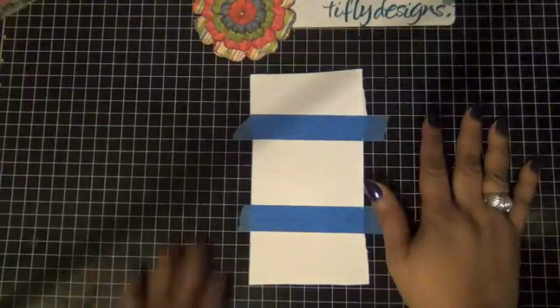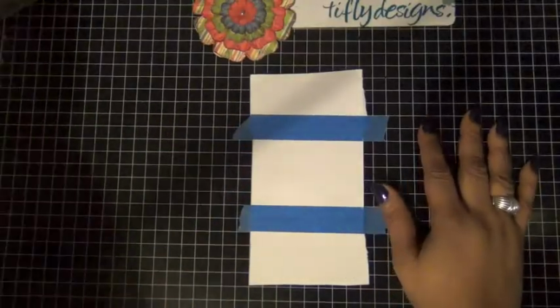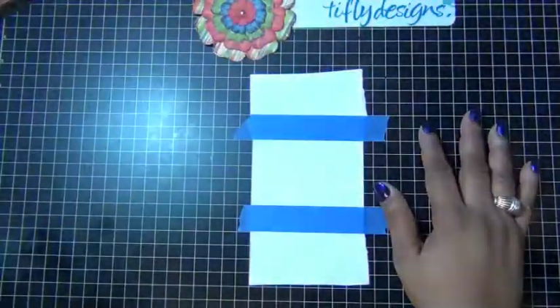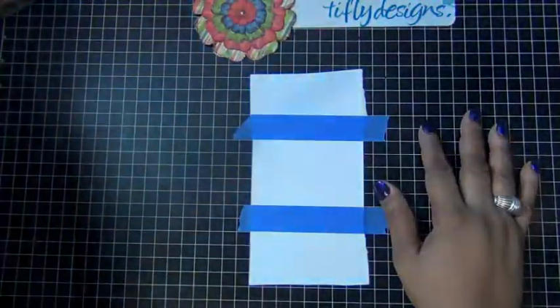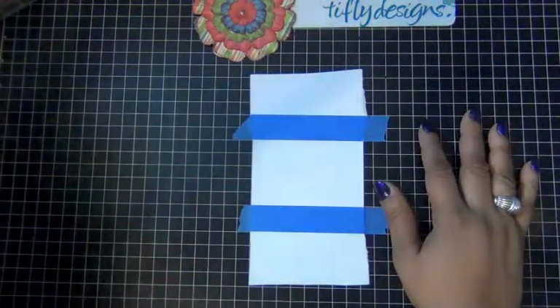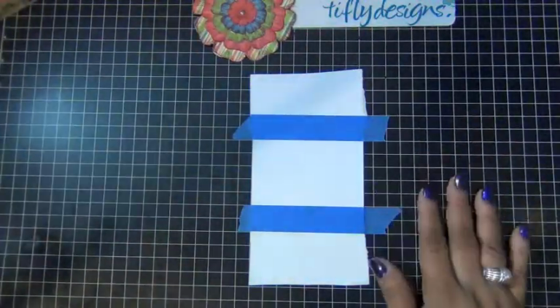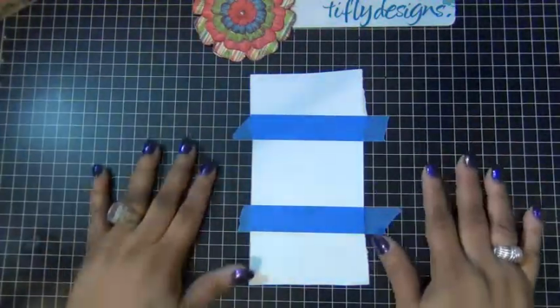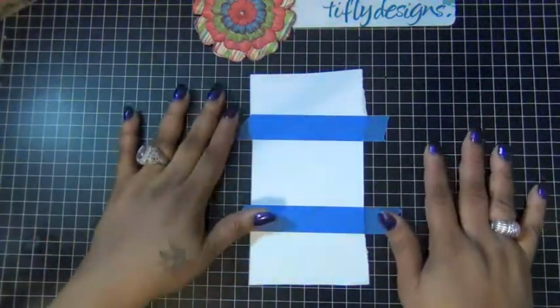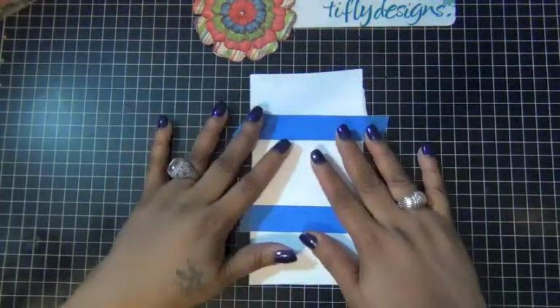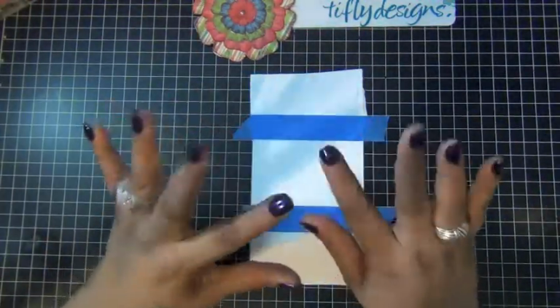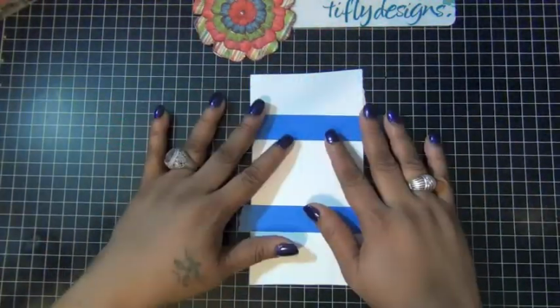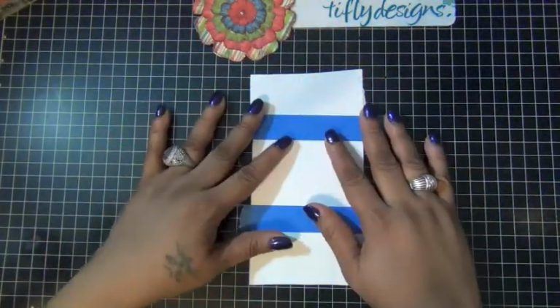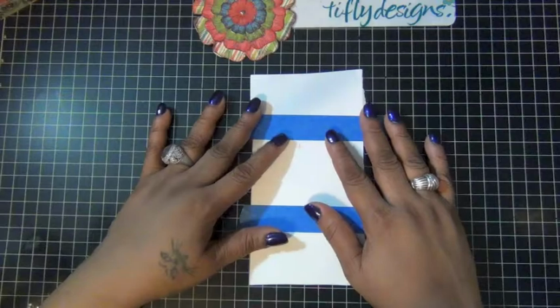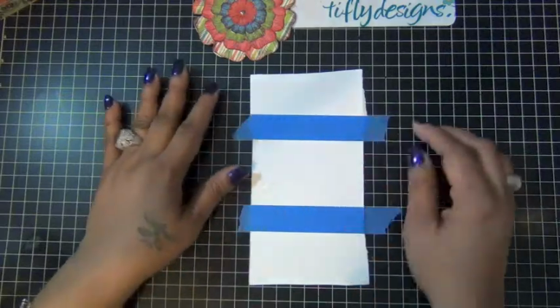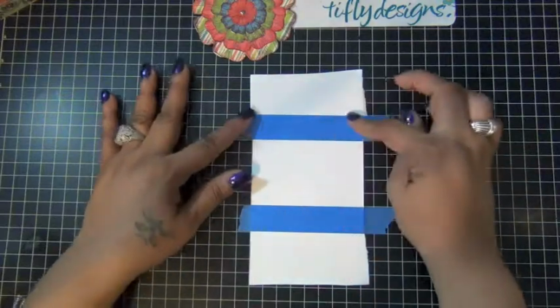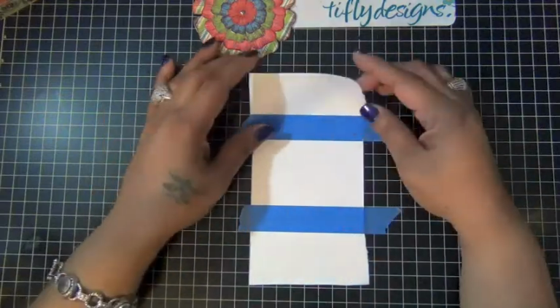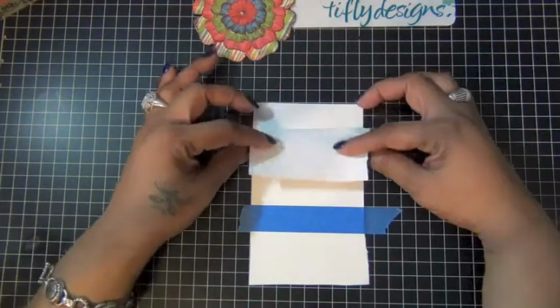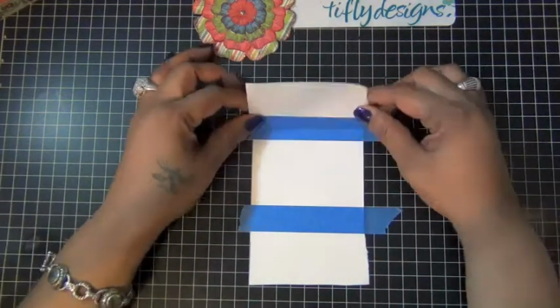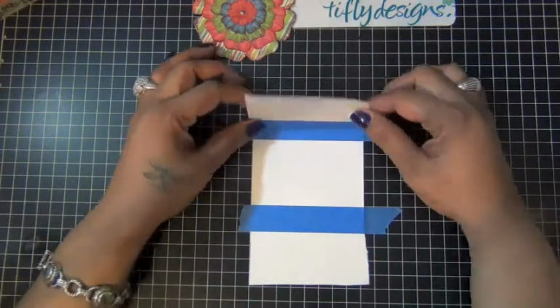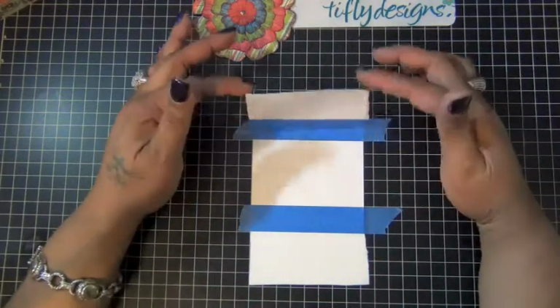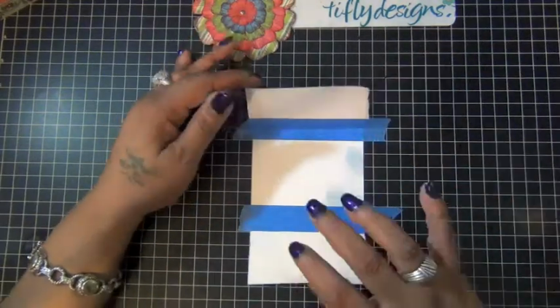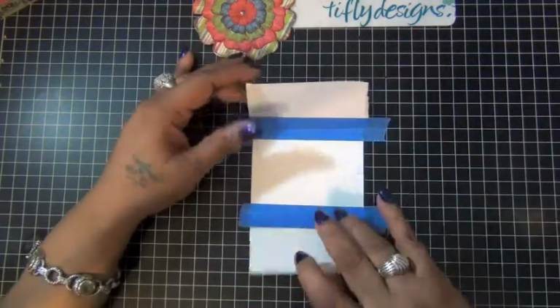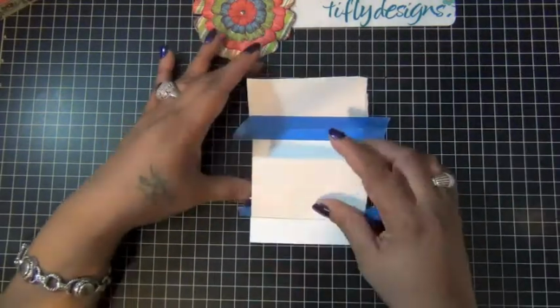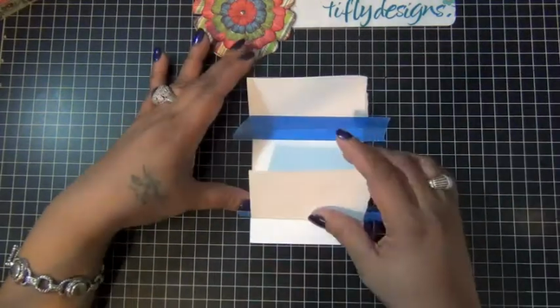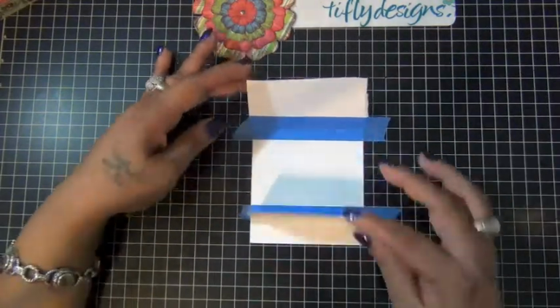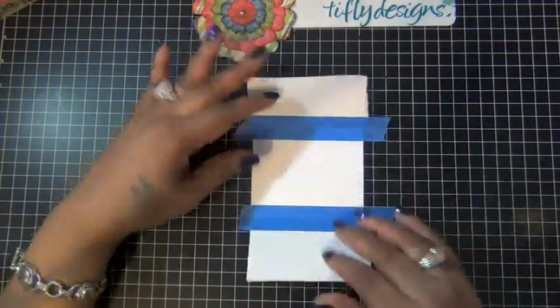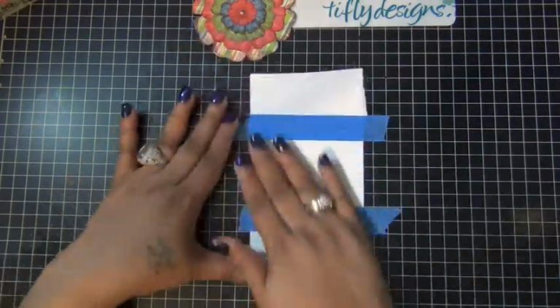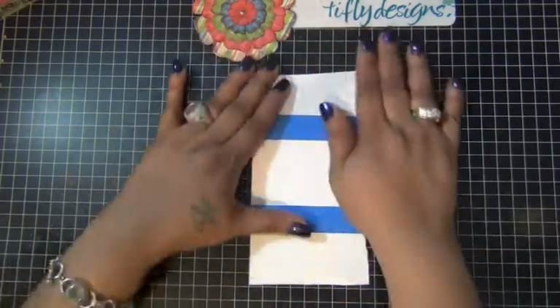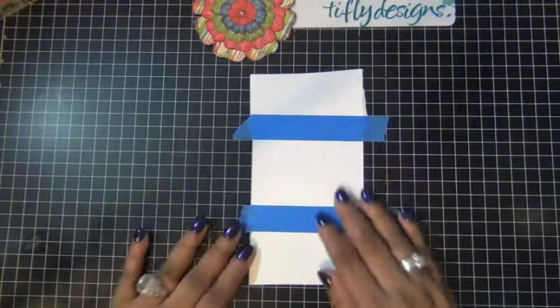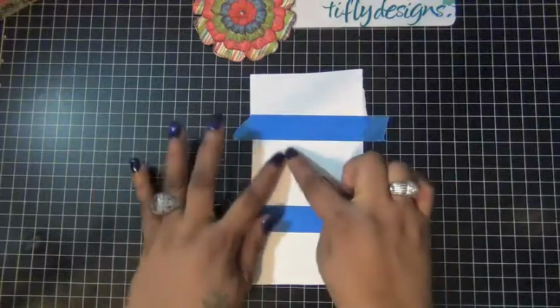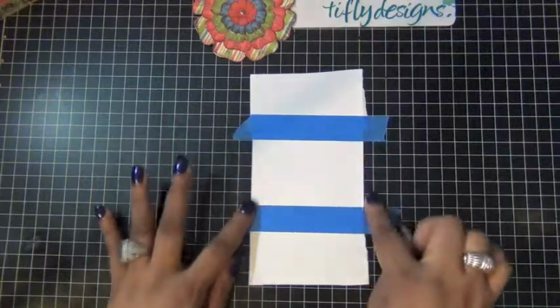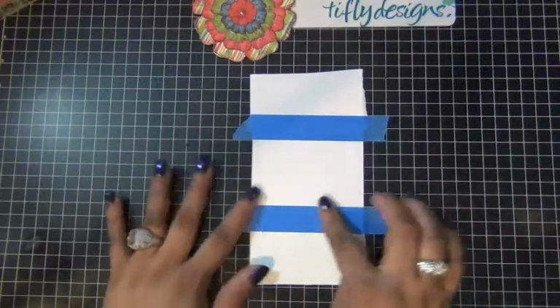Hi everyone, welcome to Tie Fly Friday. I started by masking off the front of my card top and bottom, and I'm going to do some stamping in the middle piece right here.